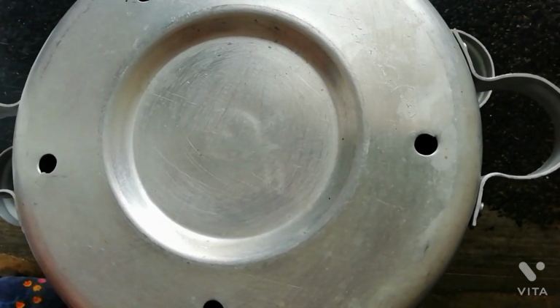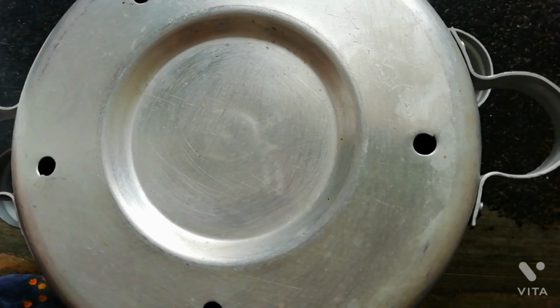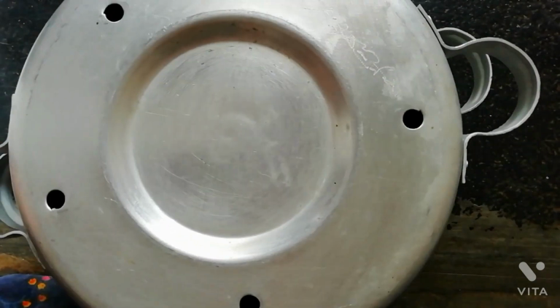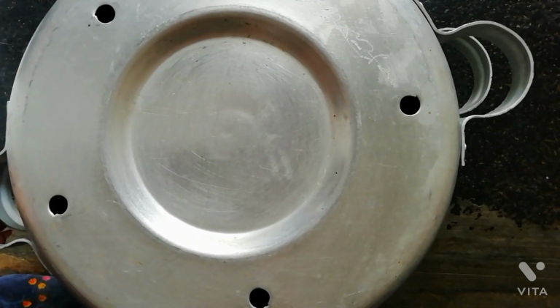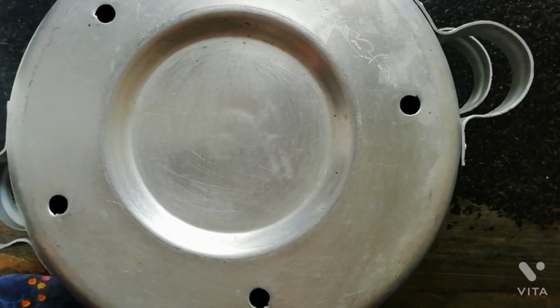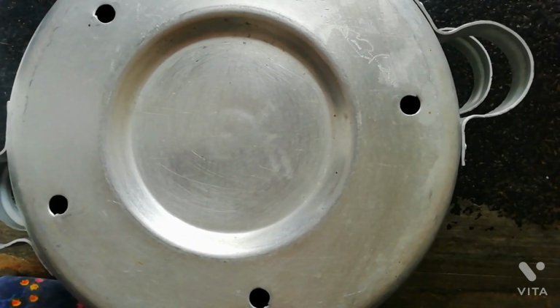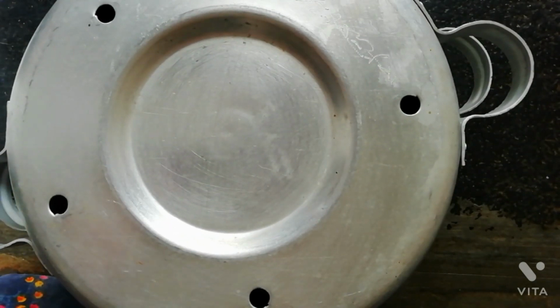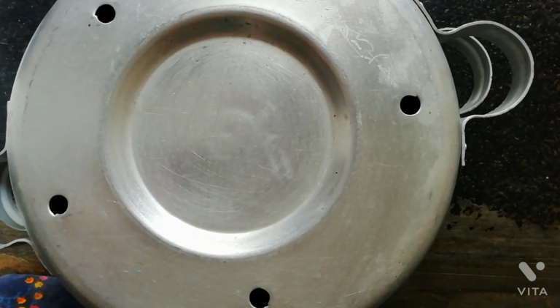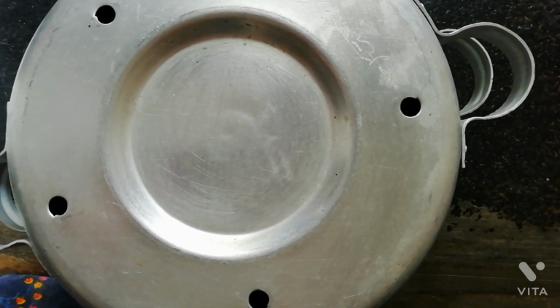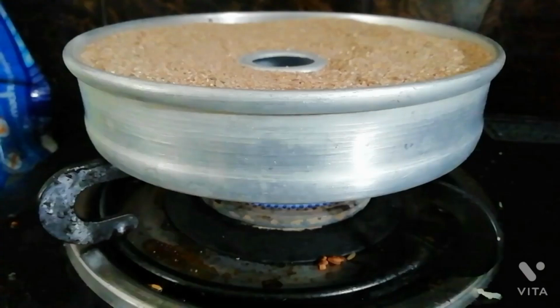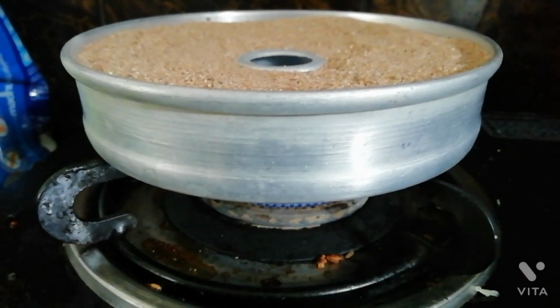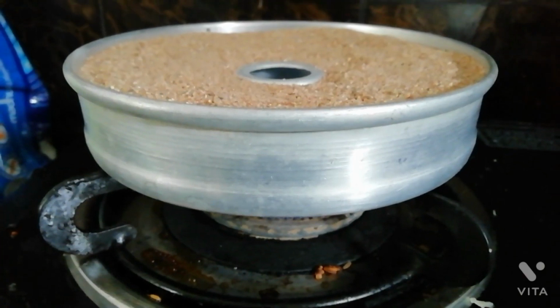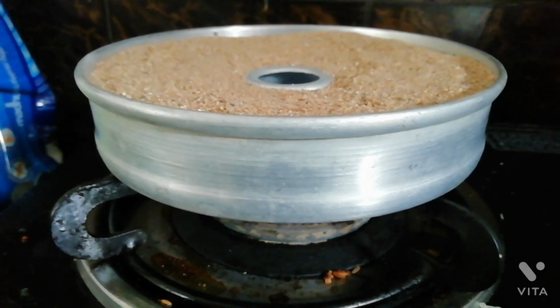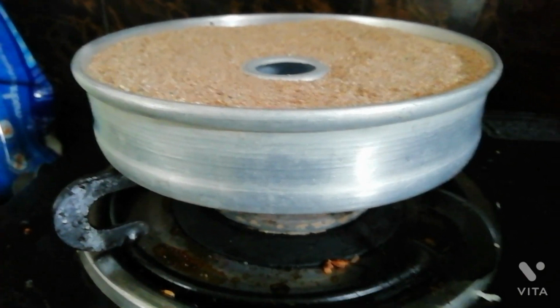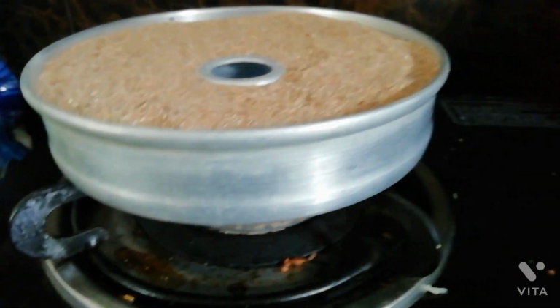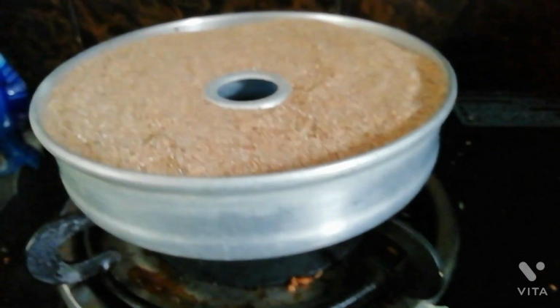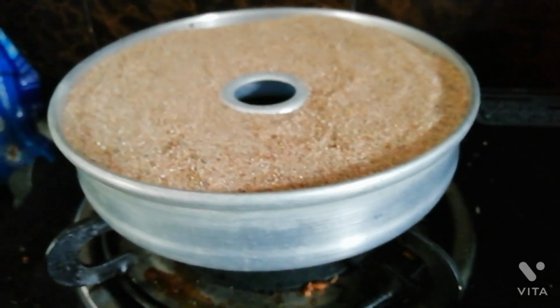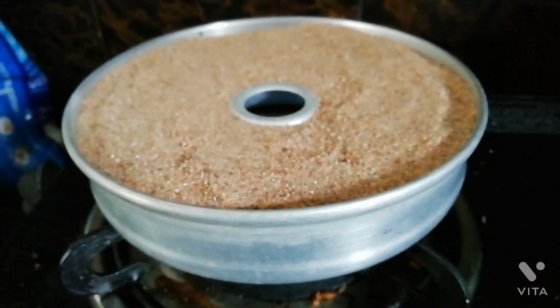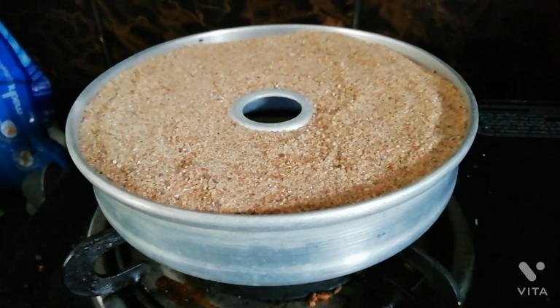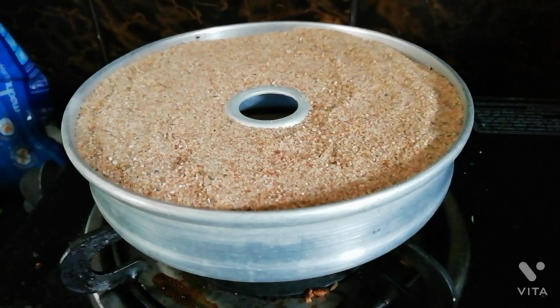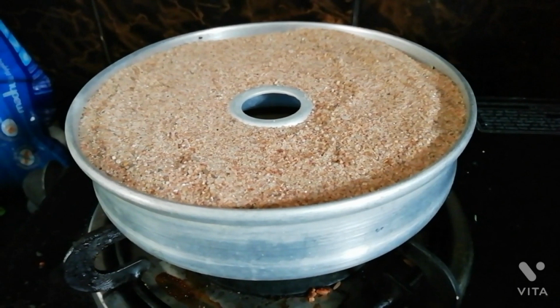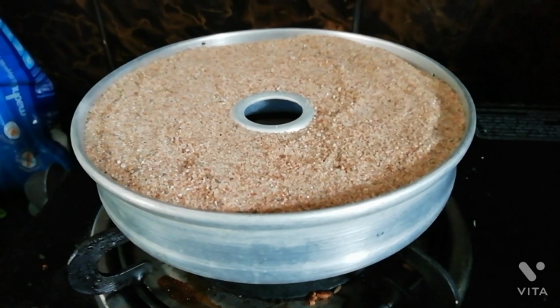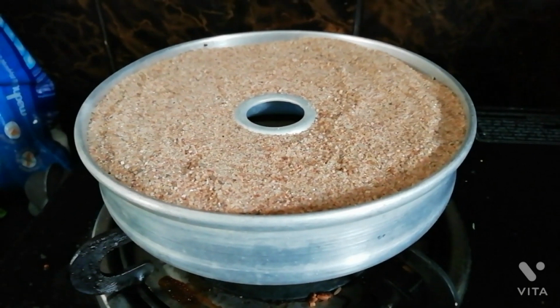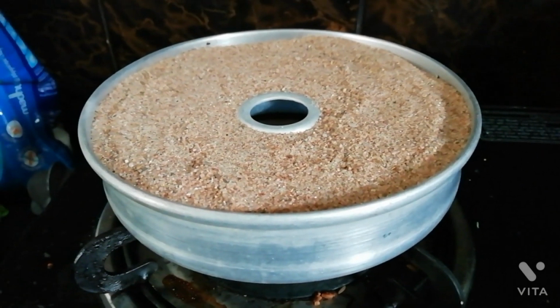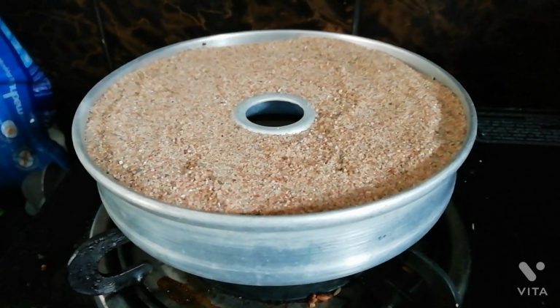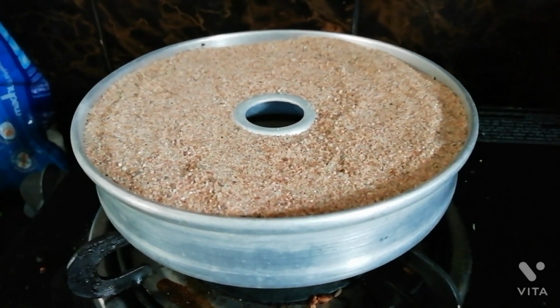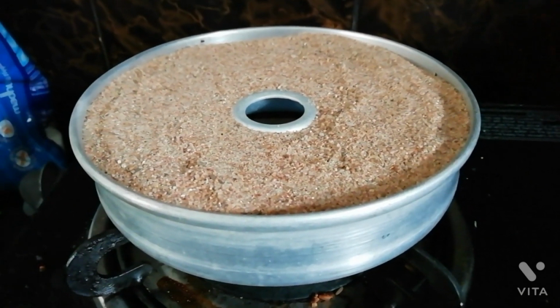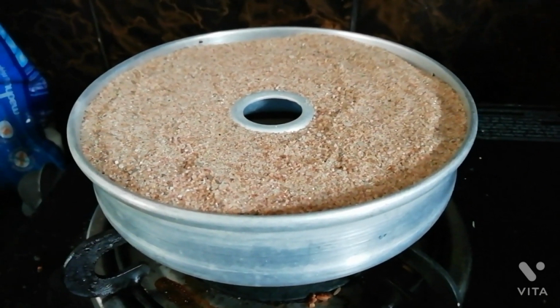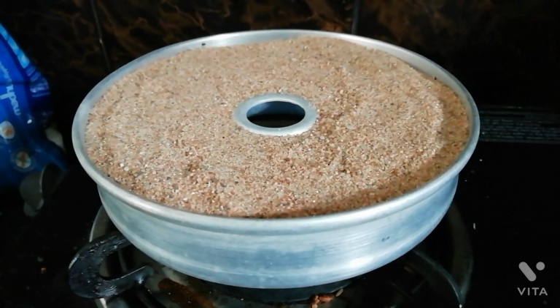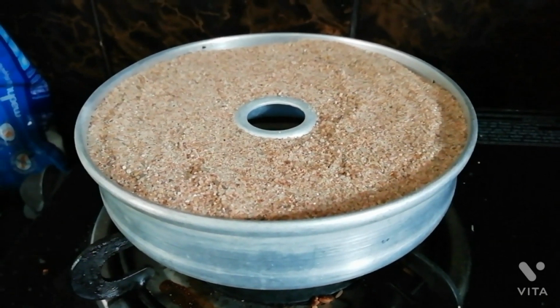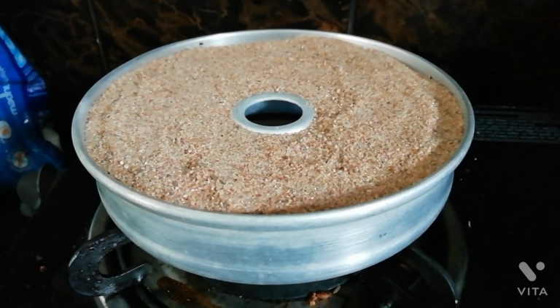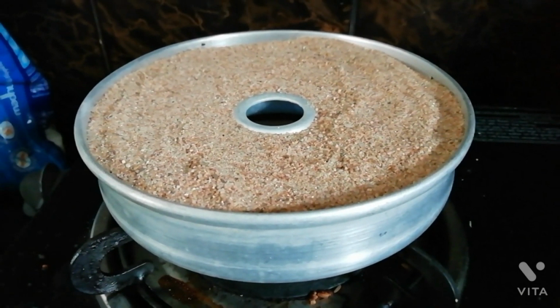Keep it closed with the lid, put it on the preheated sand utensil, and bake it for about 40 minutes.